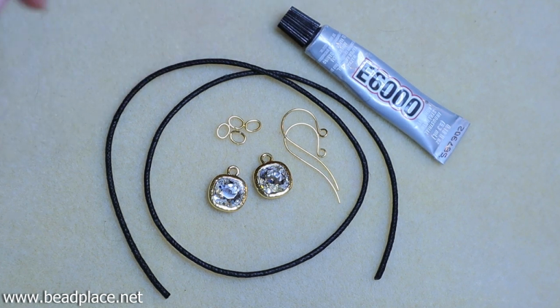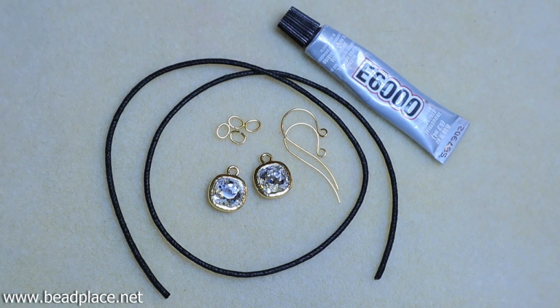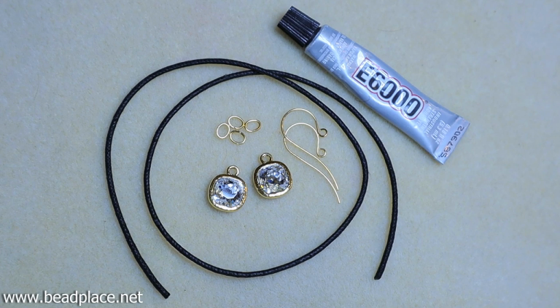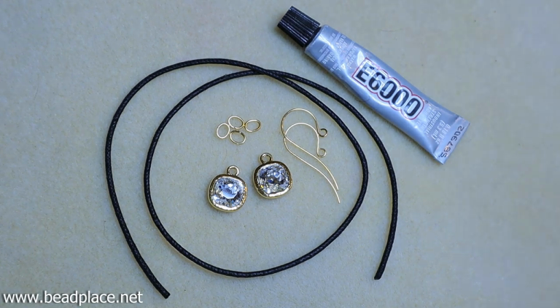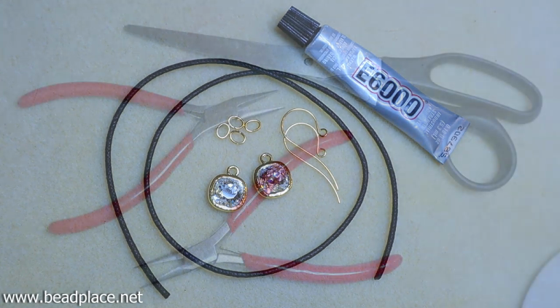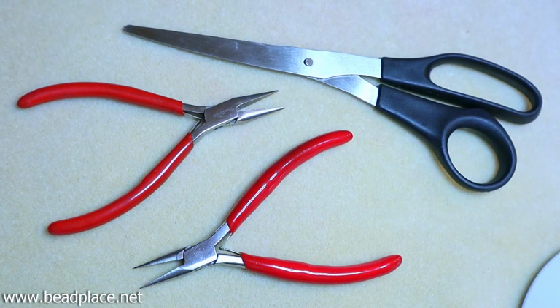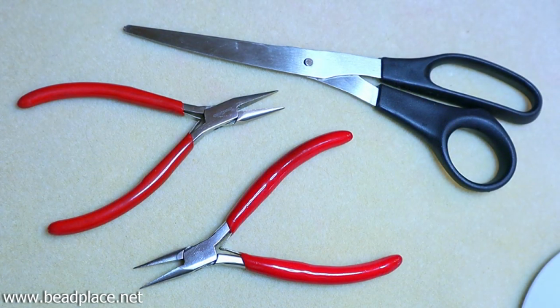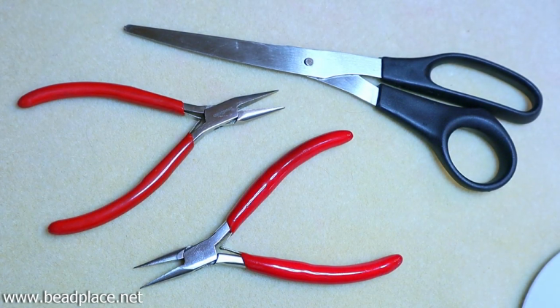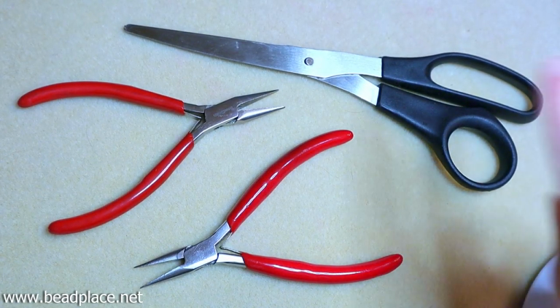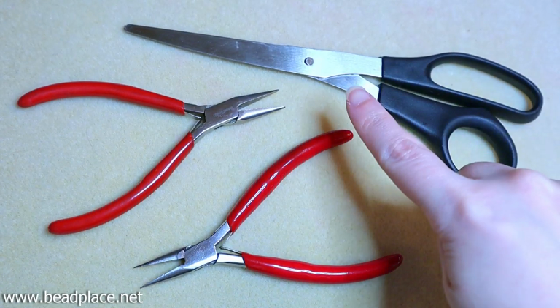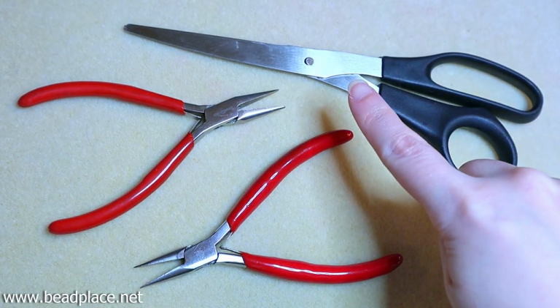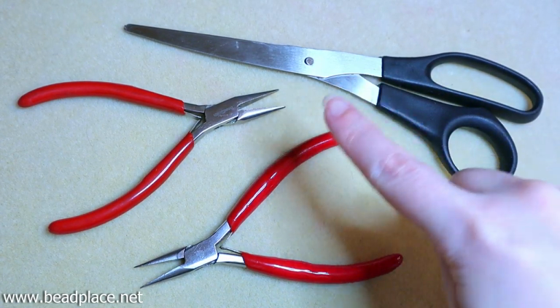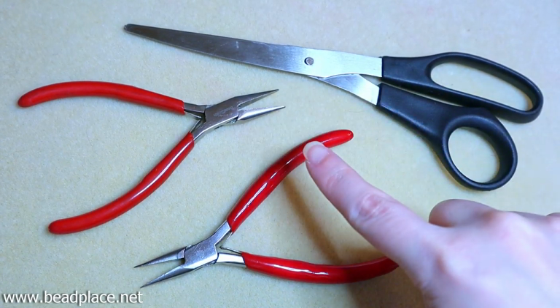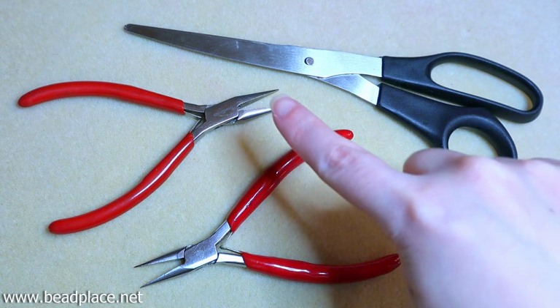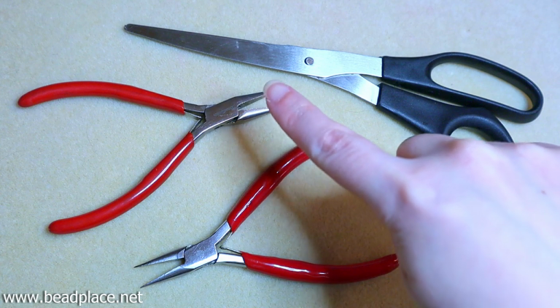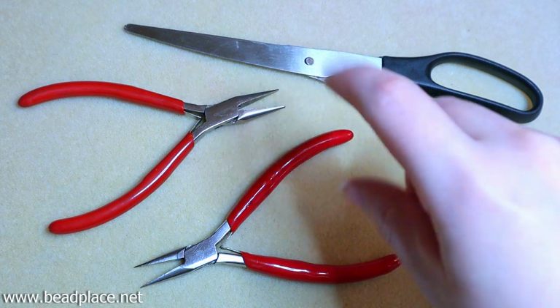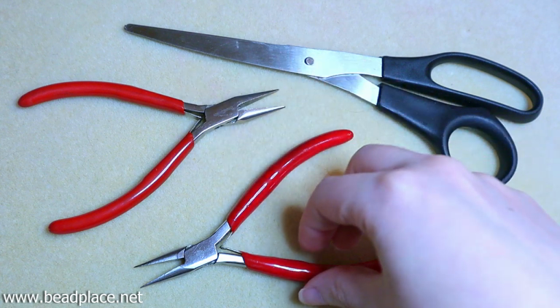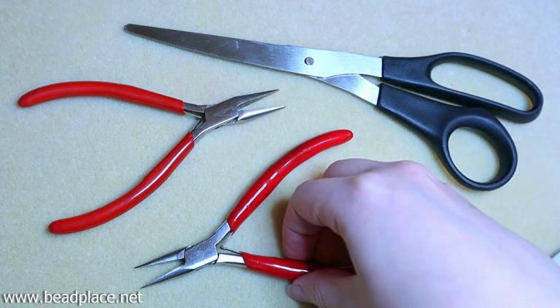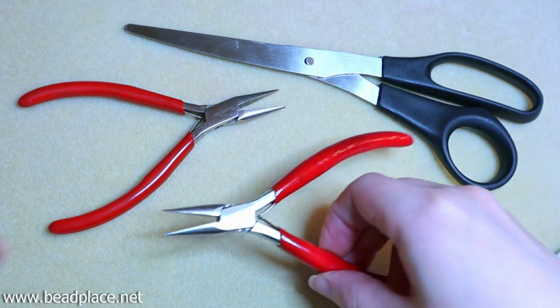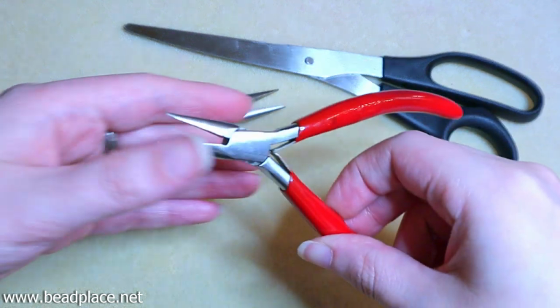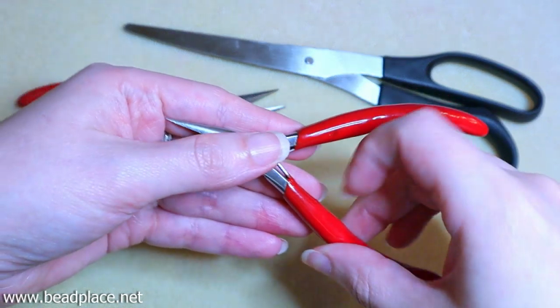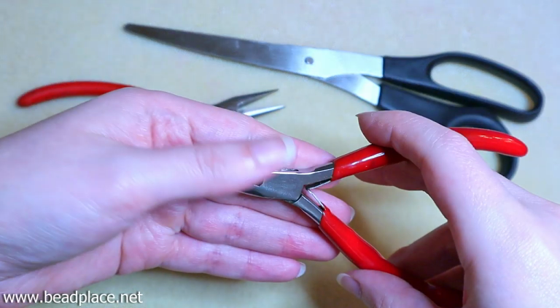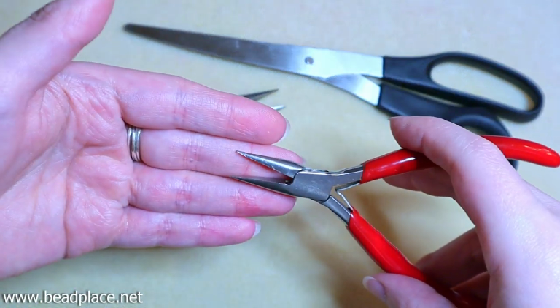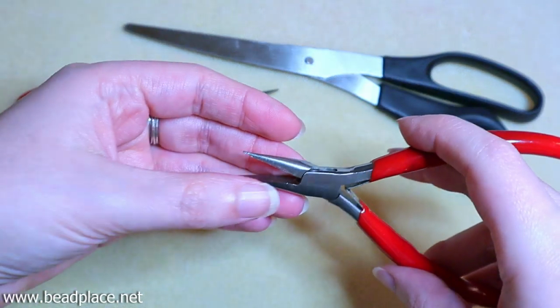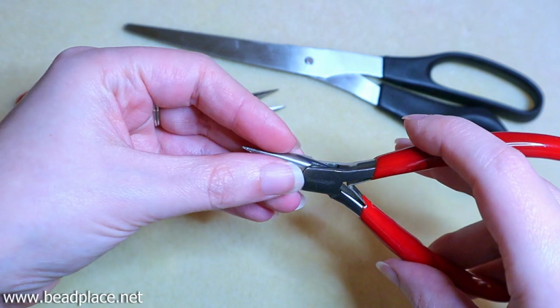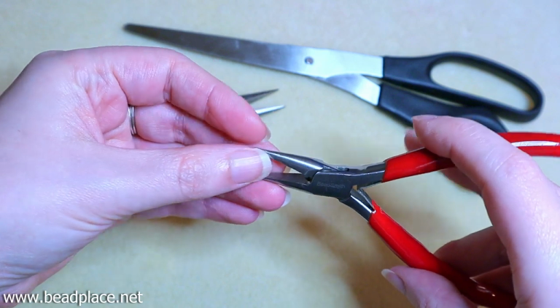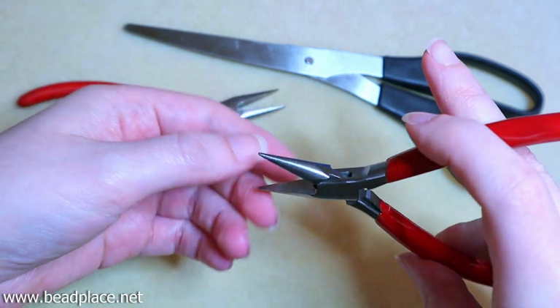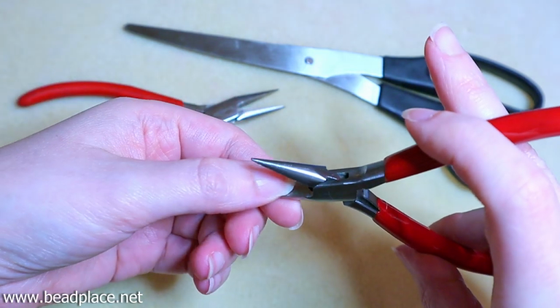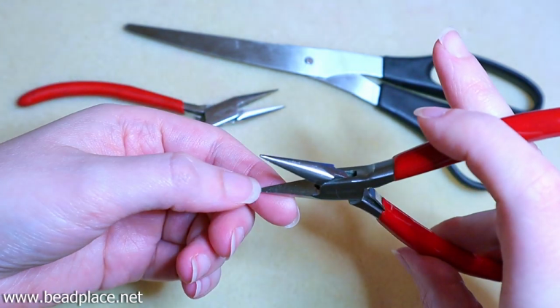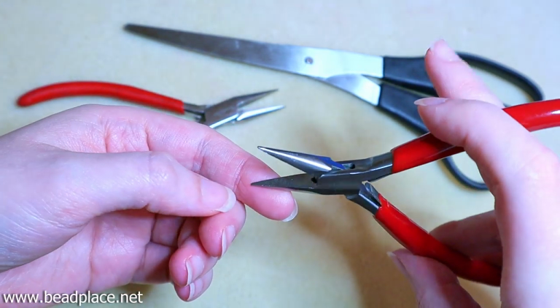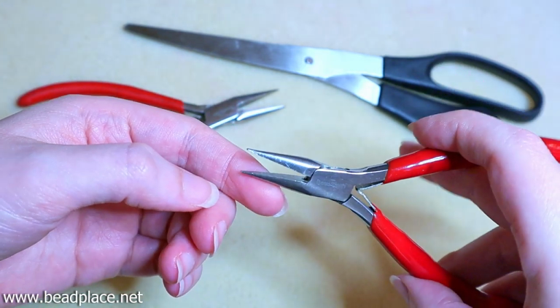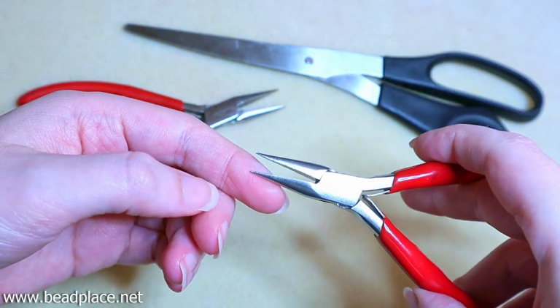Let's take a look at the tools that we're using. The tools we'll be using today are scissors and two chain nose pliers. The chain nose pliers are jewelry making tools that have a pointed tip and a smooth surface to the inside of the plier nose.